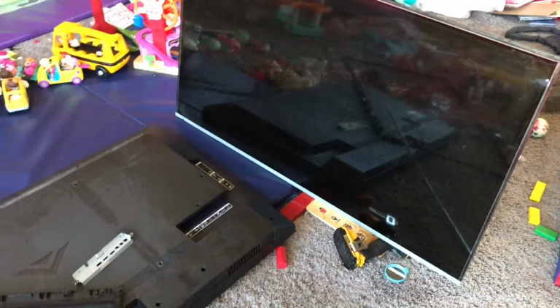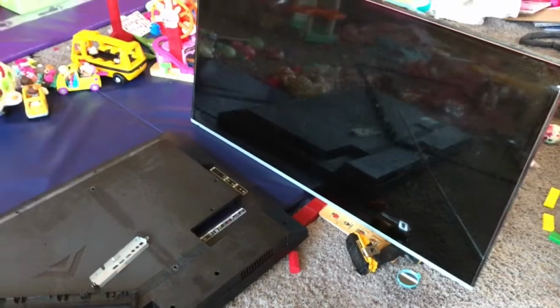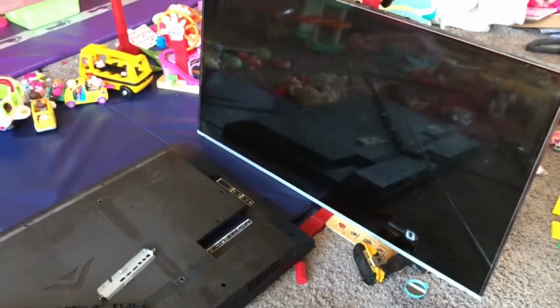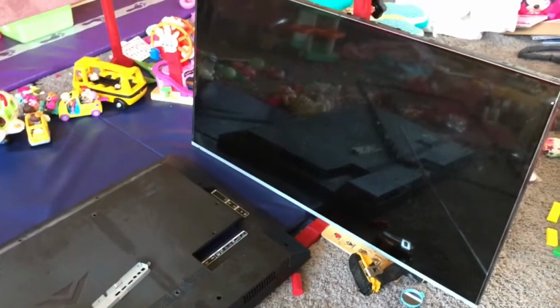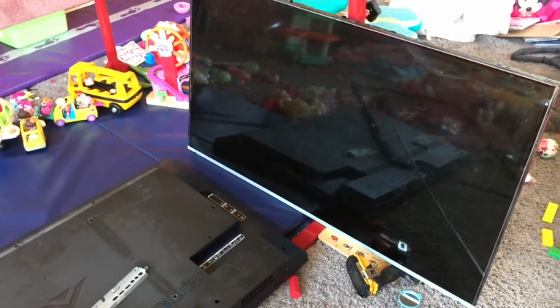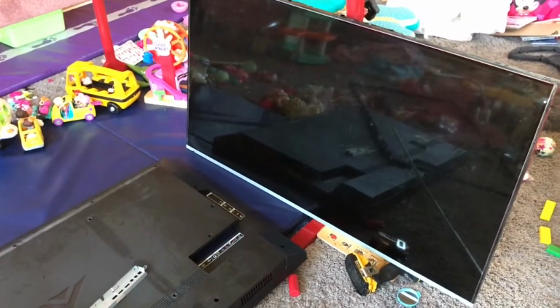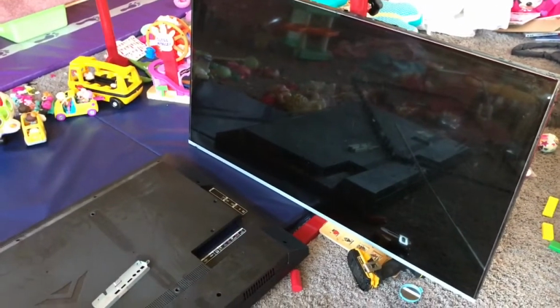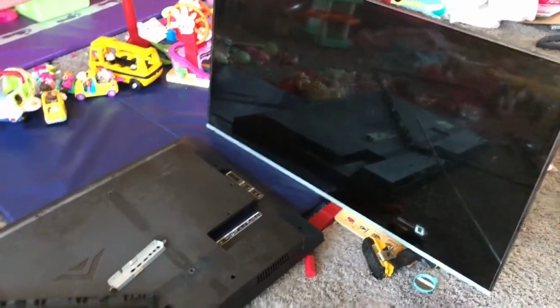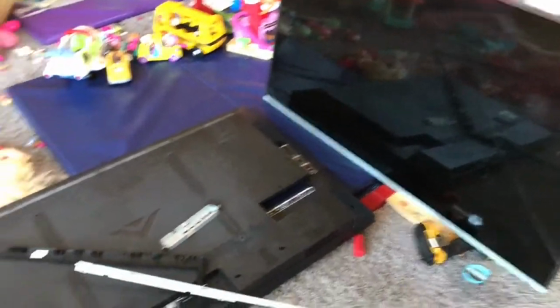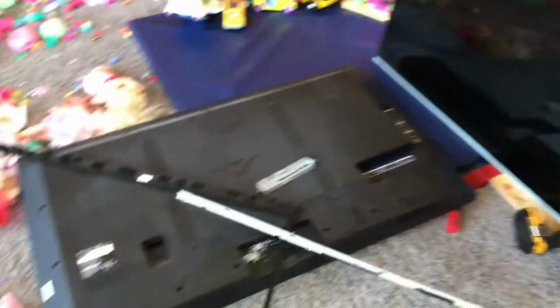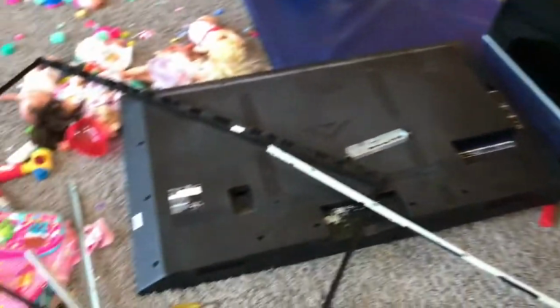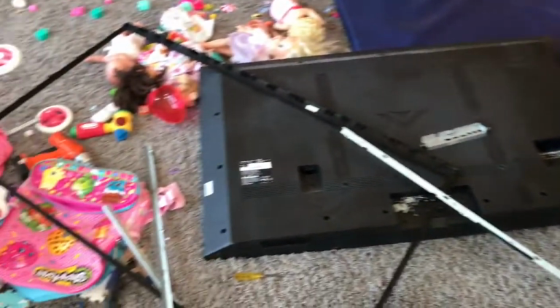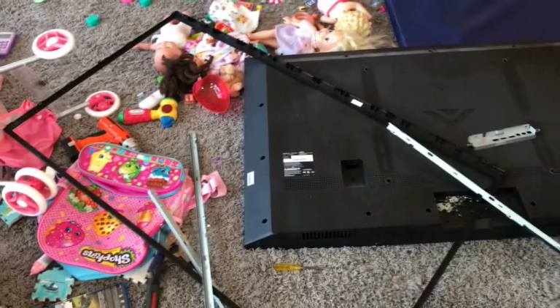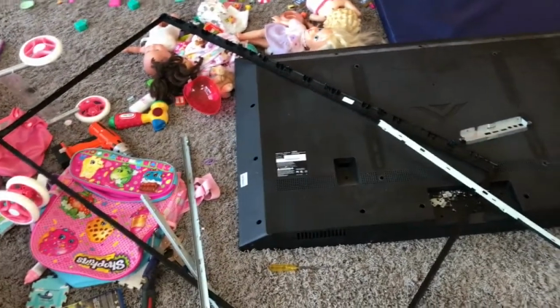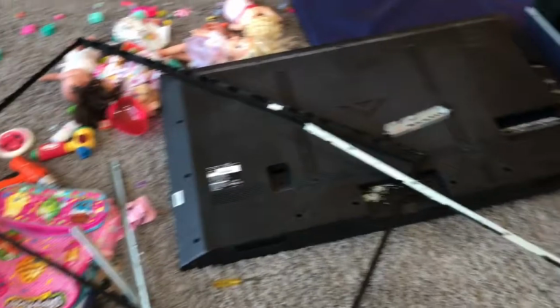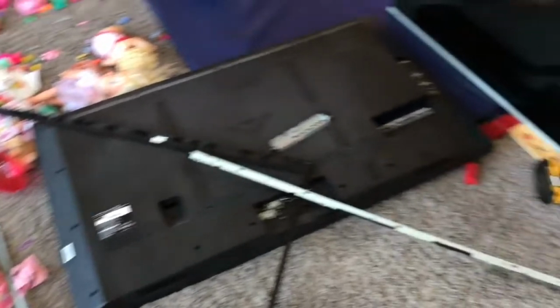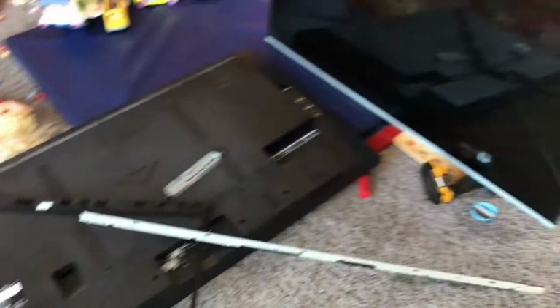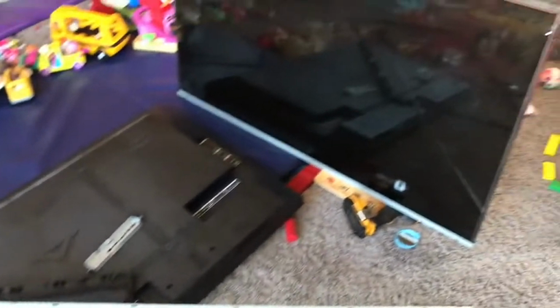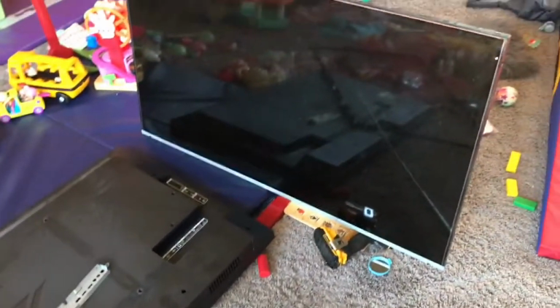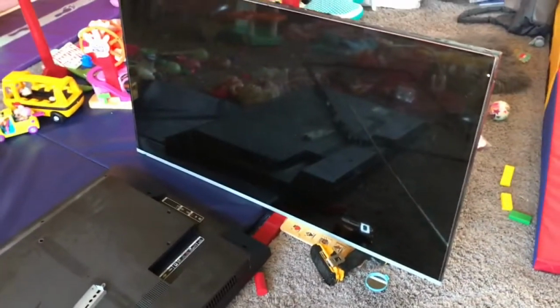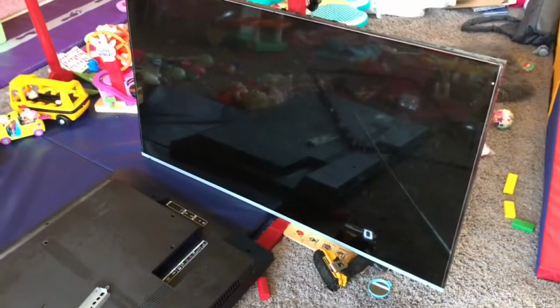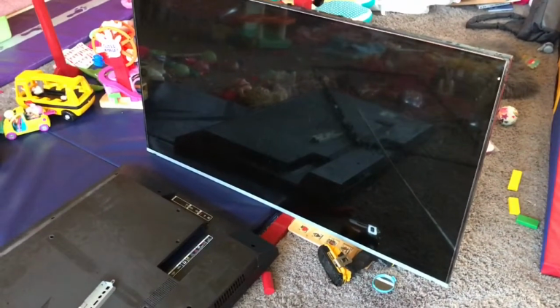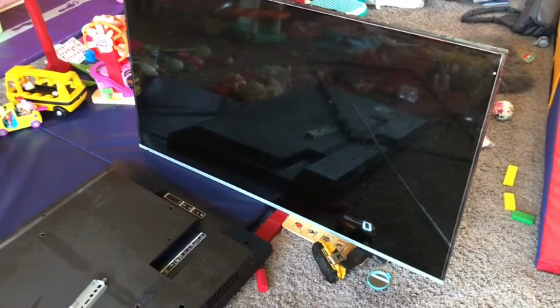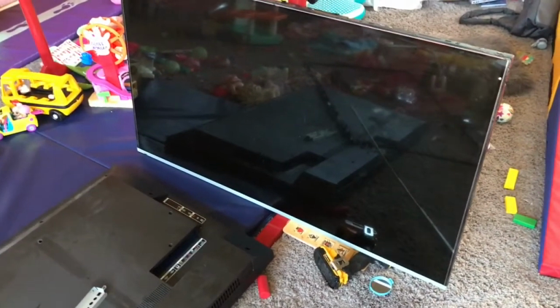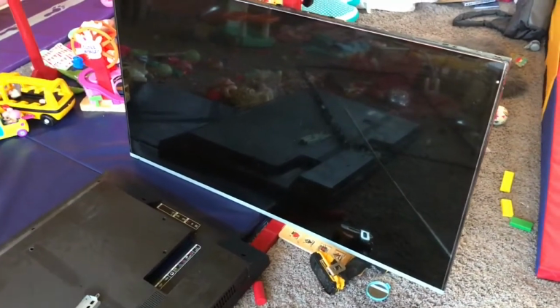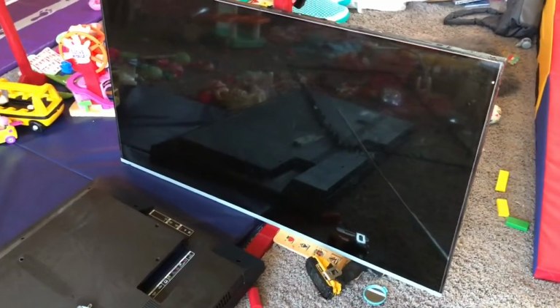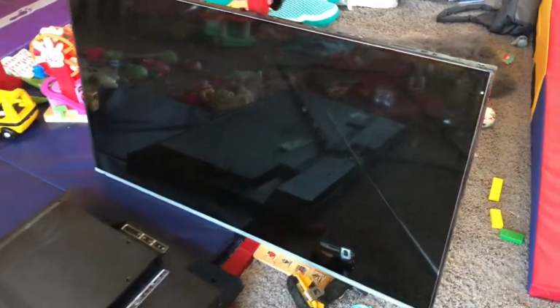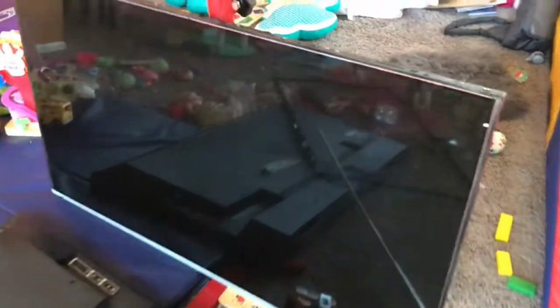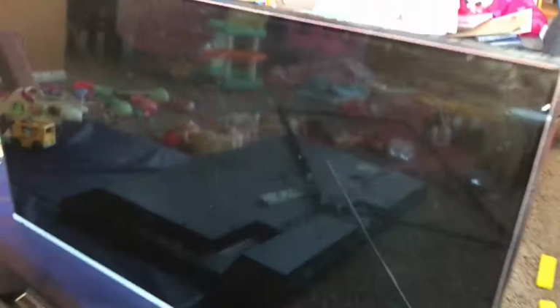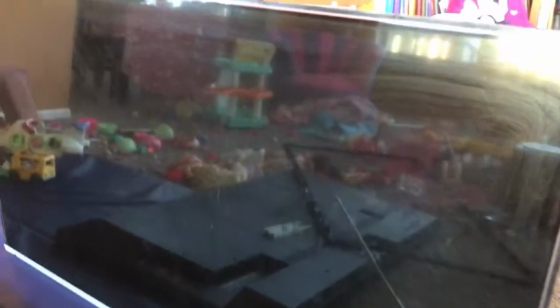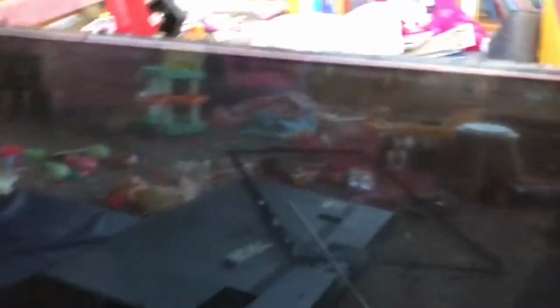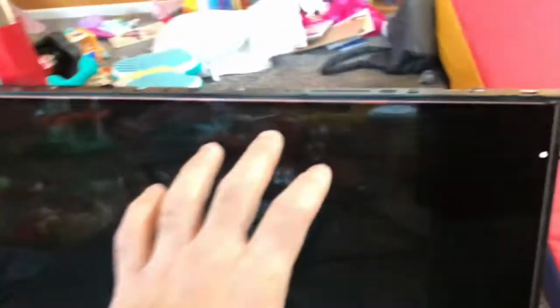Thanks for joining me to what's inside of a TV. I've already taken the TV apart just so you guys didn't have to wait for me to take it all apart. Let's see what's inside of the TV.